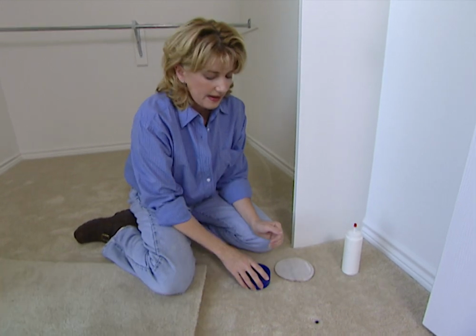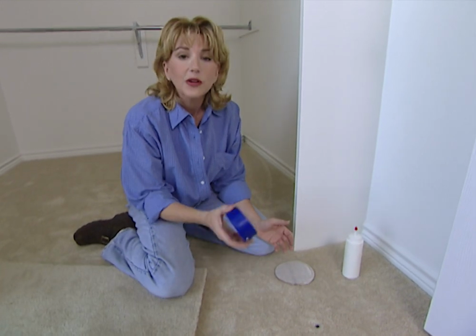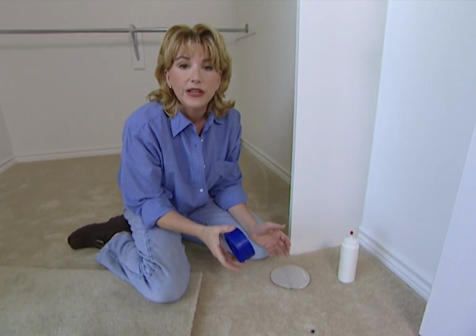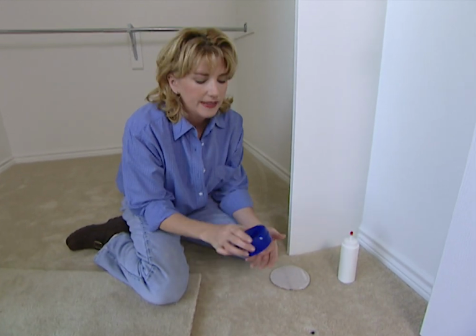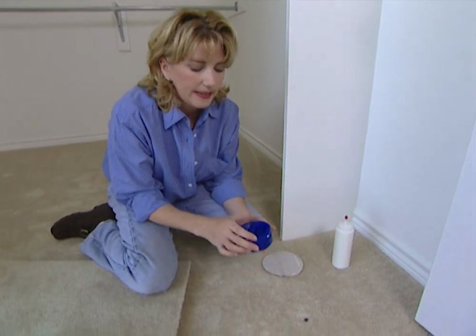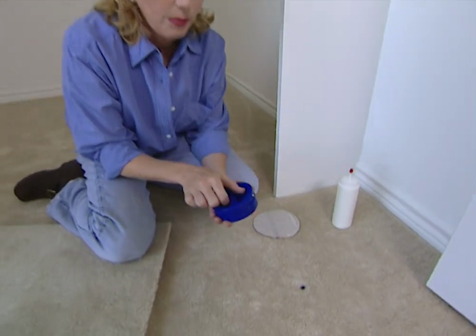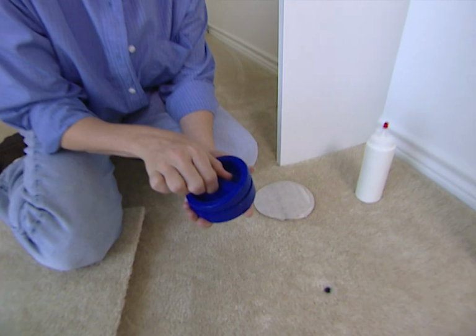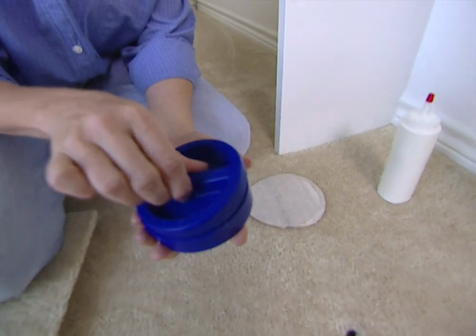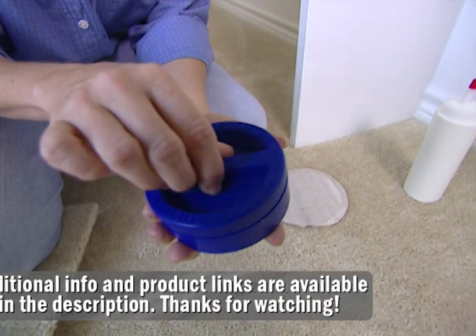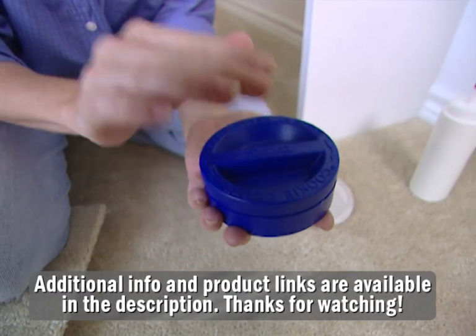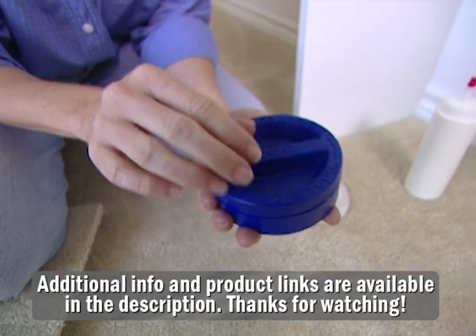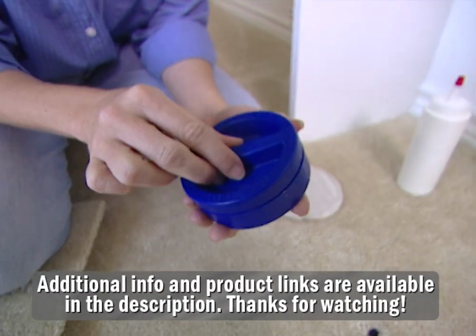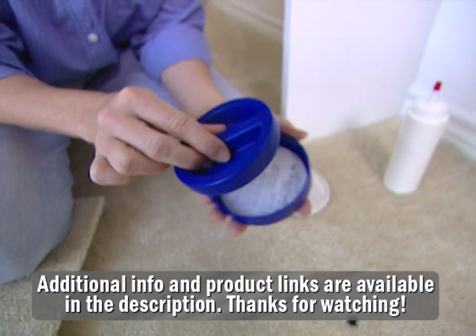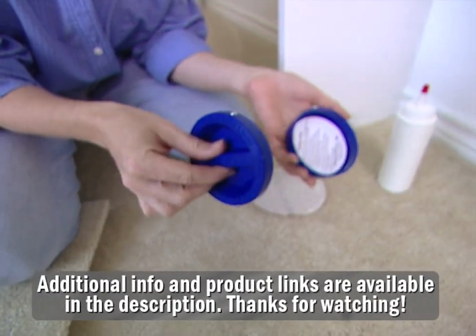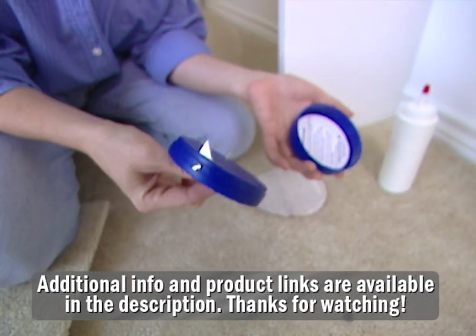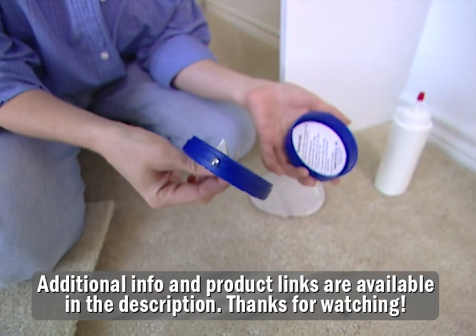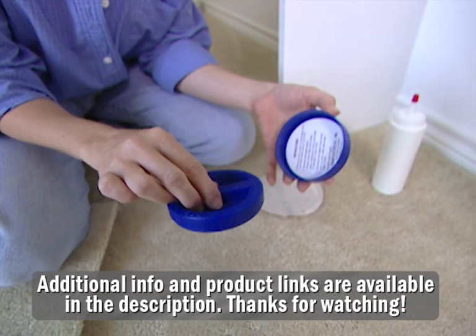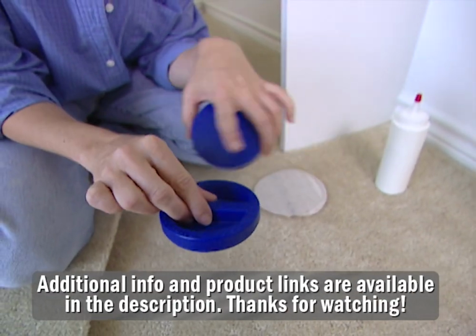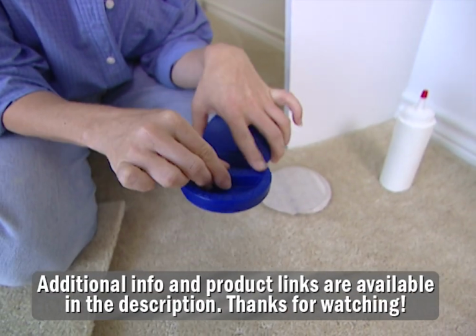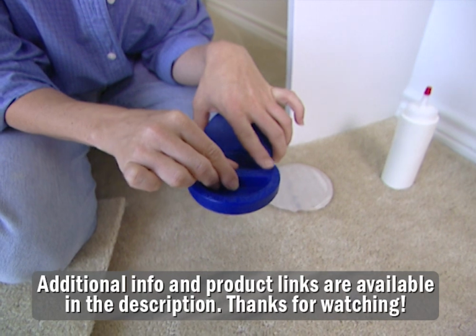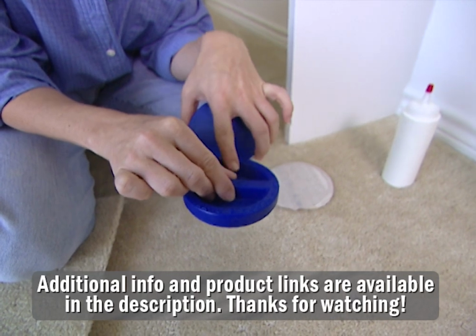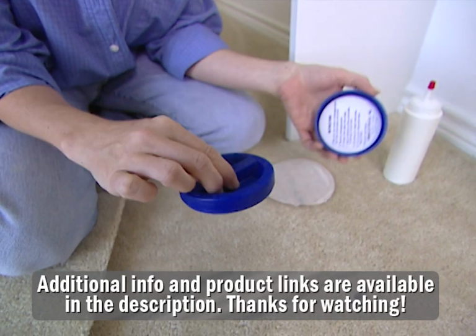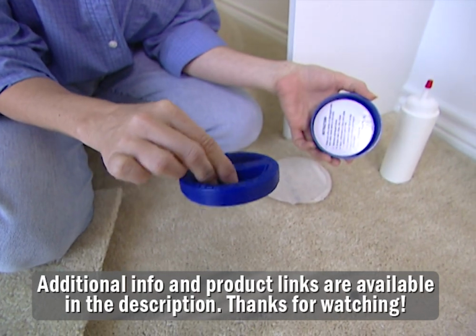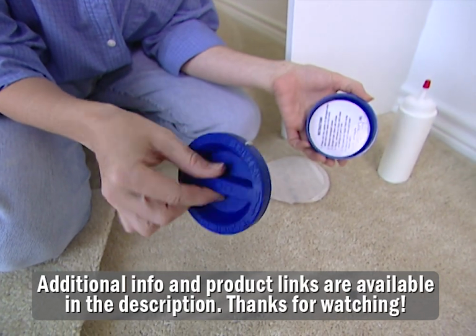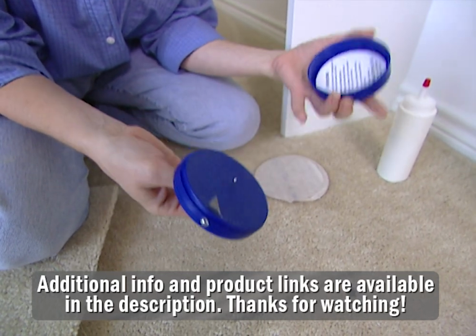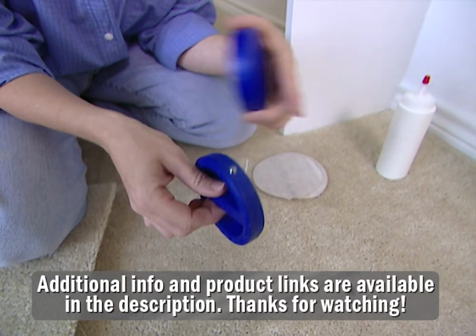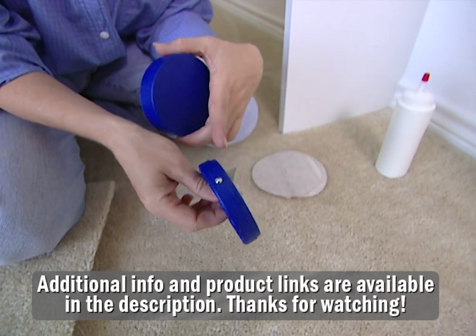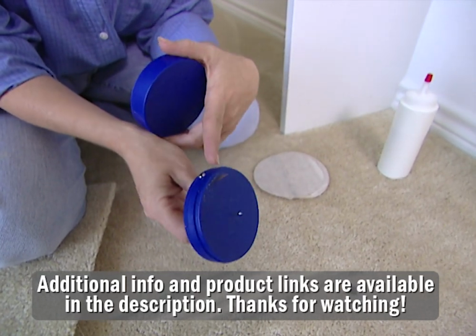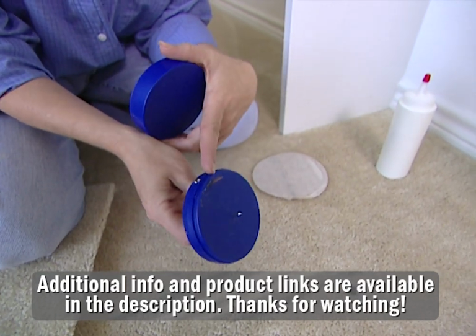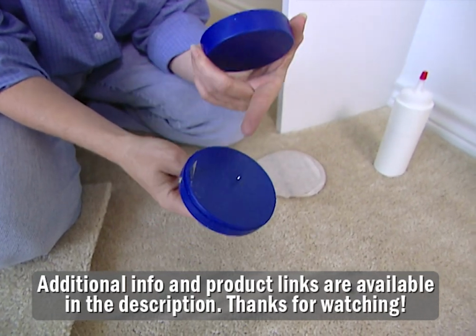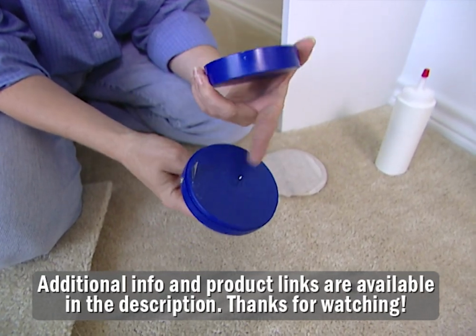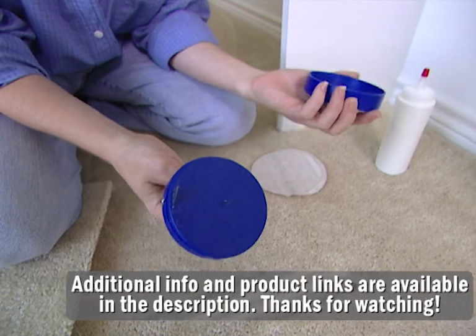The first thing you need to get is a carpet repair tool. You can buy this at any store that sells to carpet installers. It's about 3 inches in diameter and looks like a cookie cutter, except it has a razor blade and a spike on the bottom.